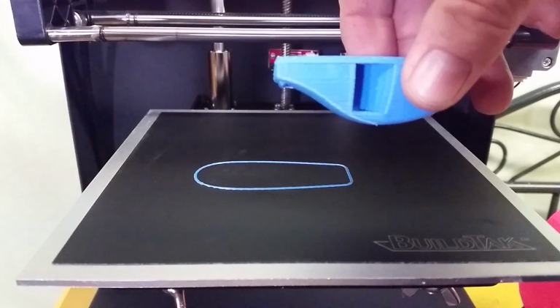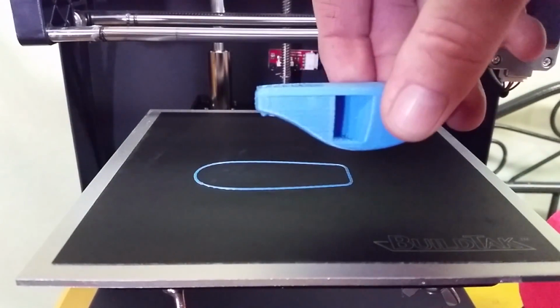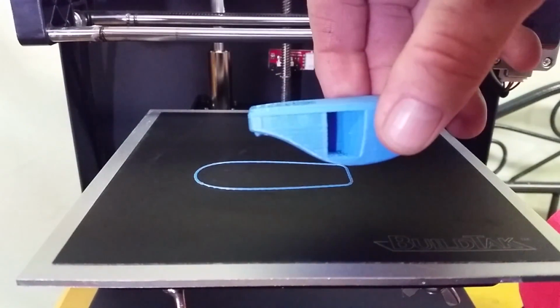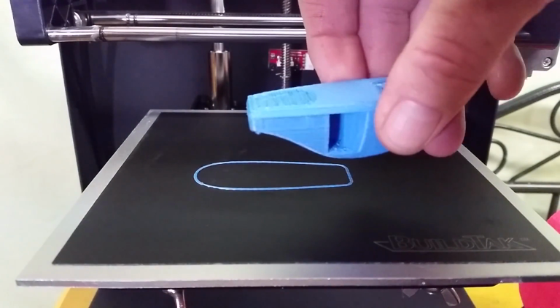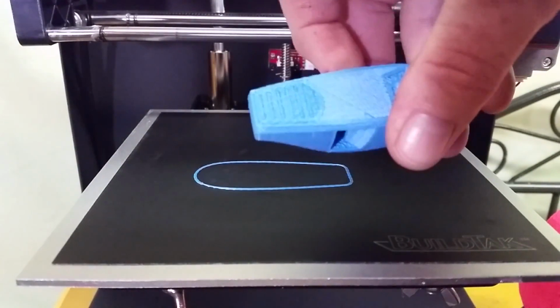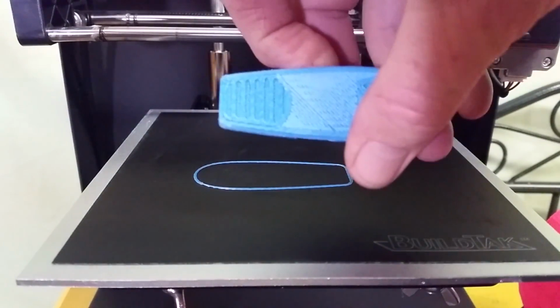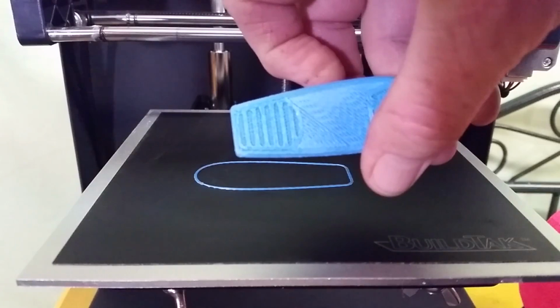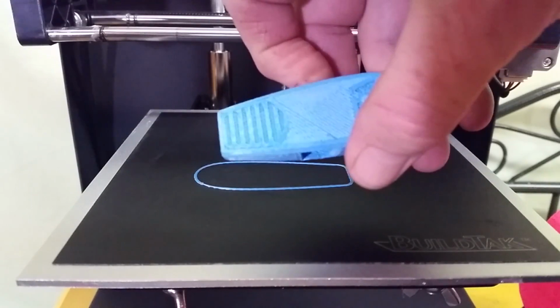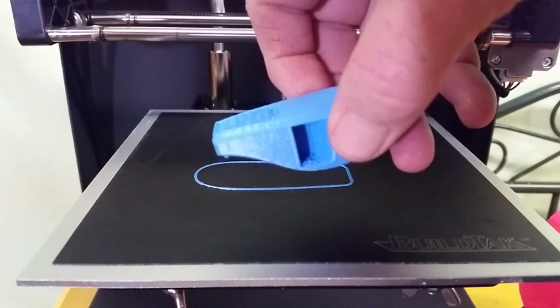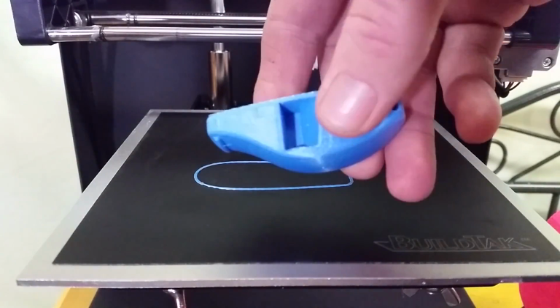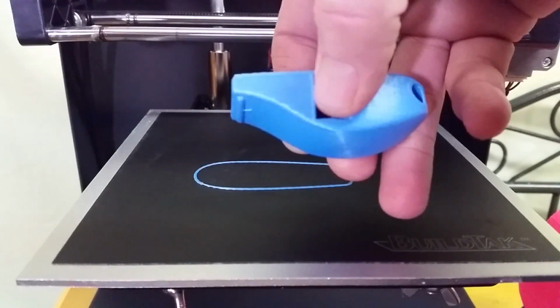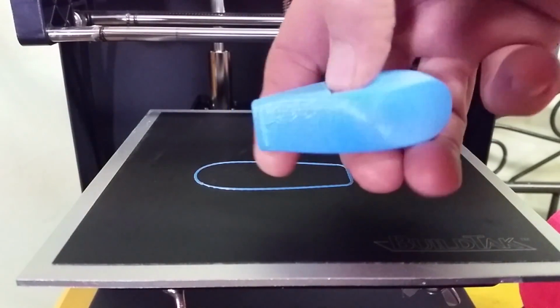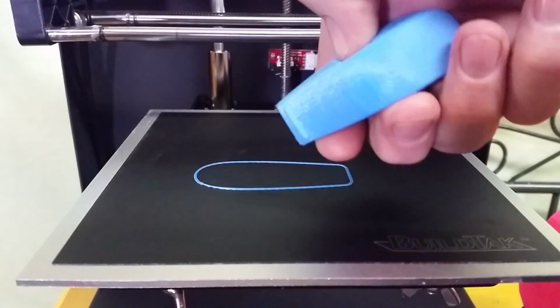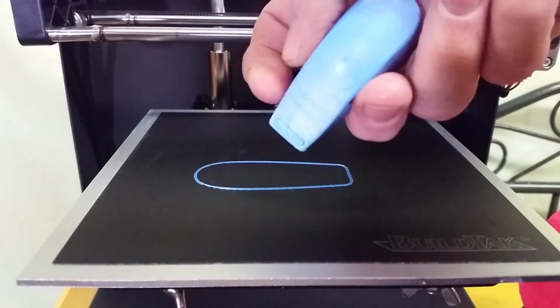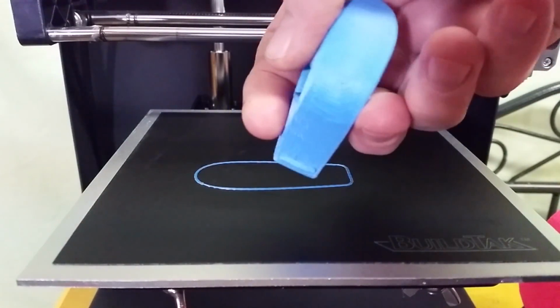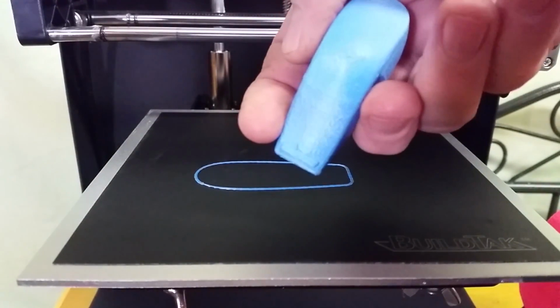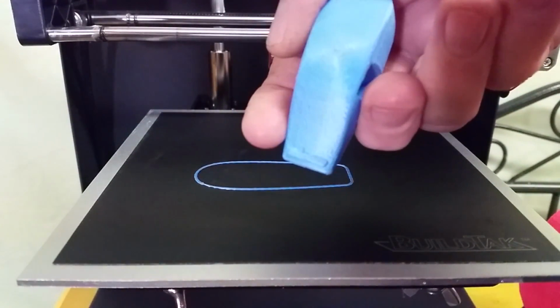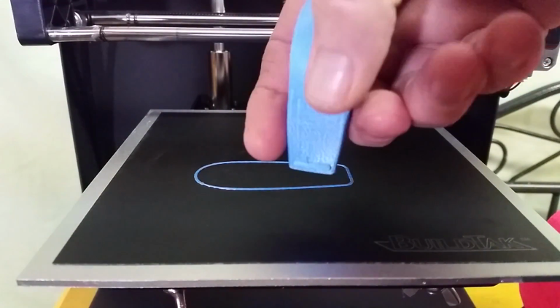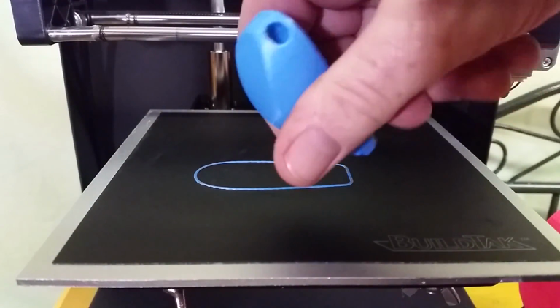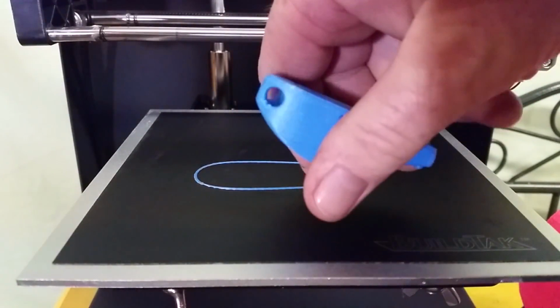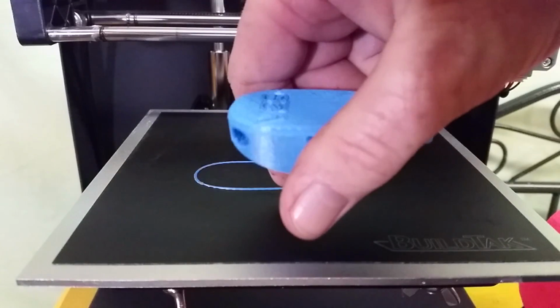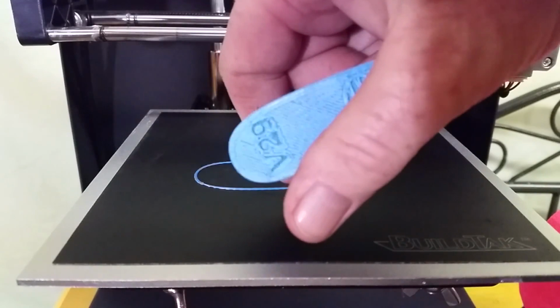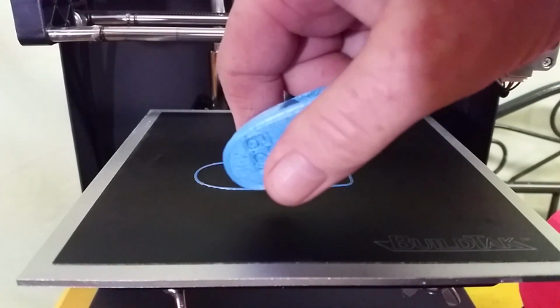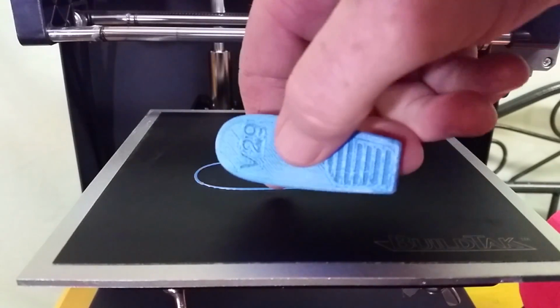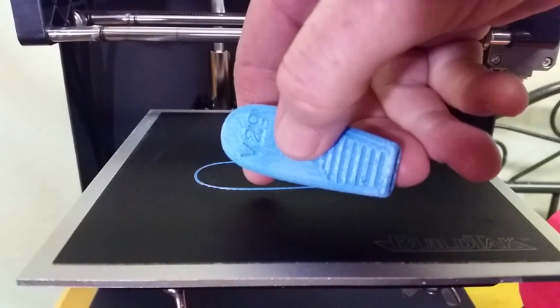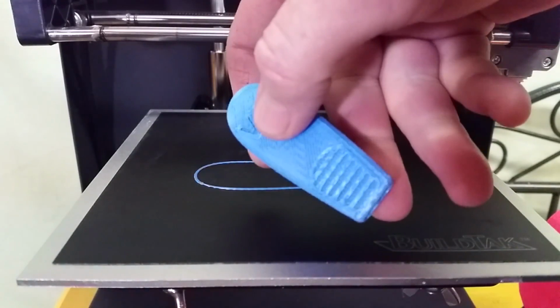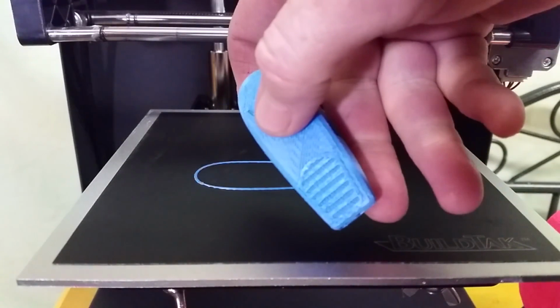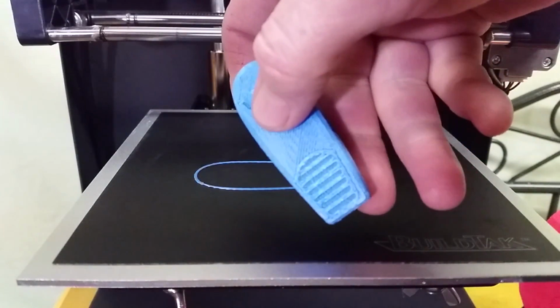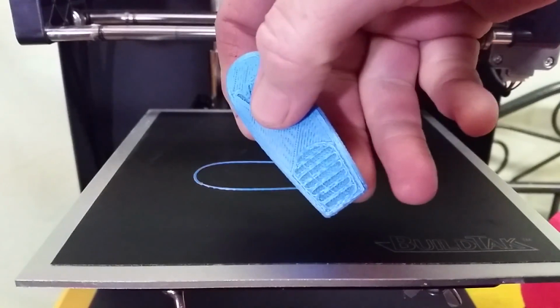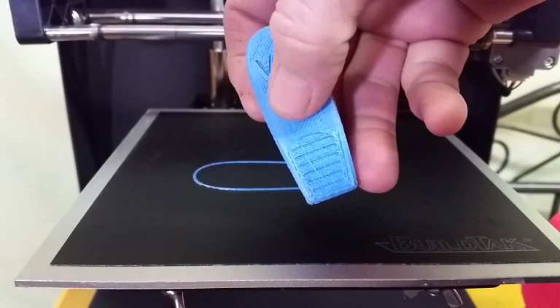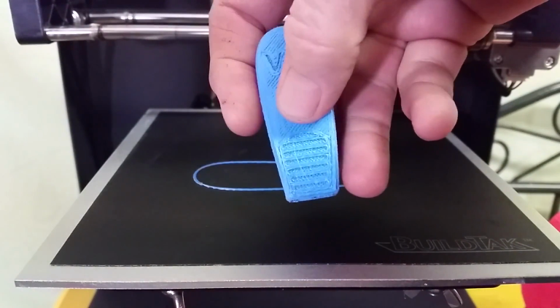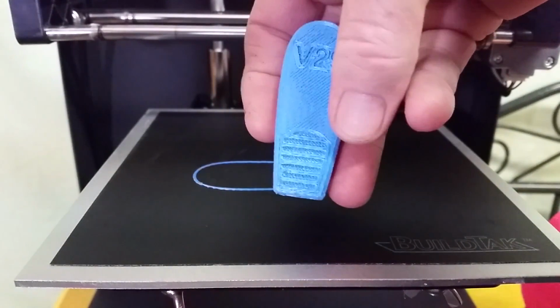Yeah, that made my ears ring. That turned out really nice. I'm surprised it printed that well. That's cool.